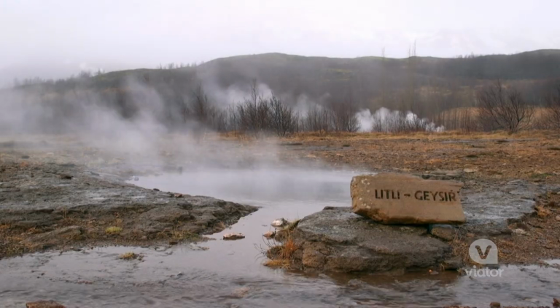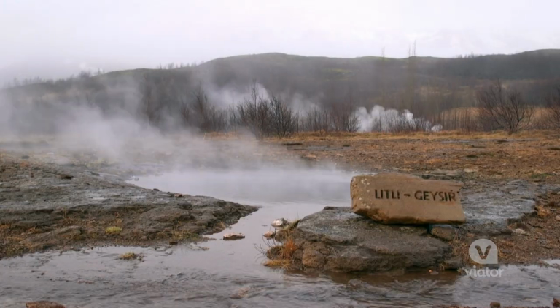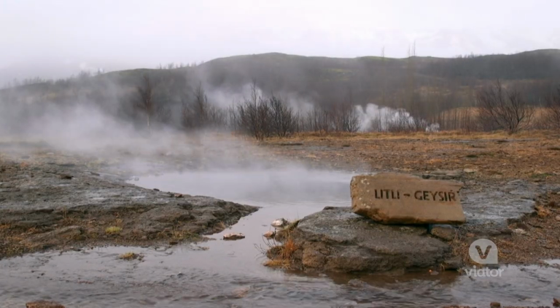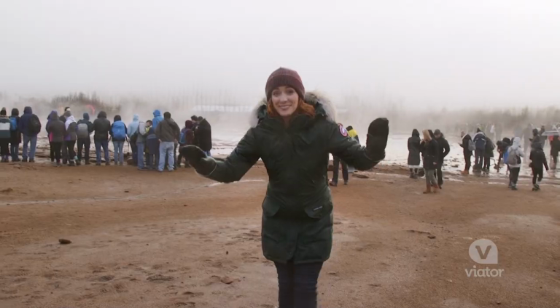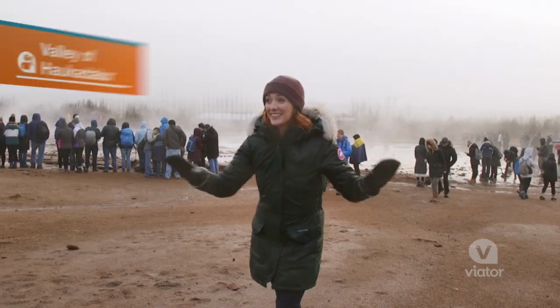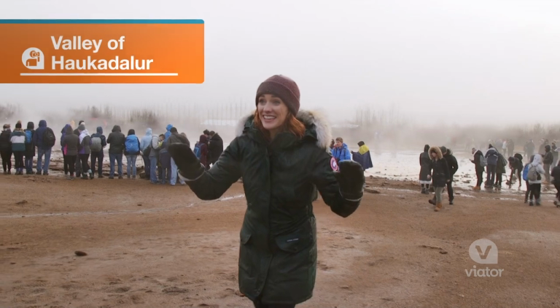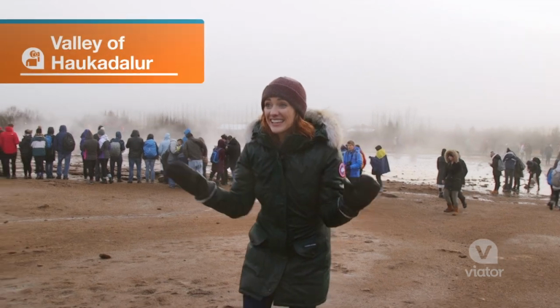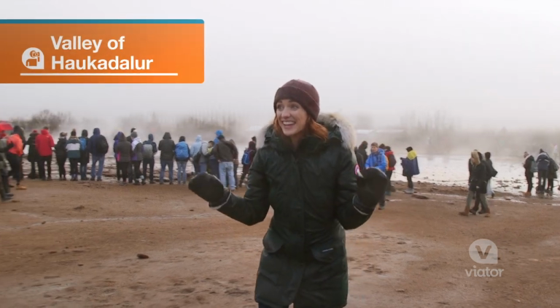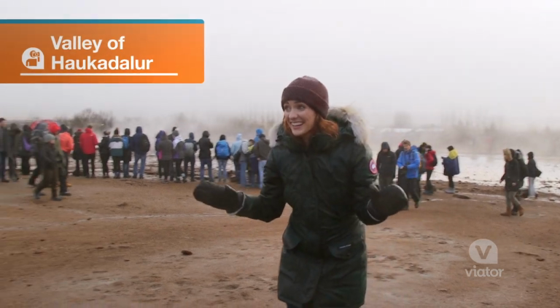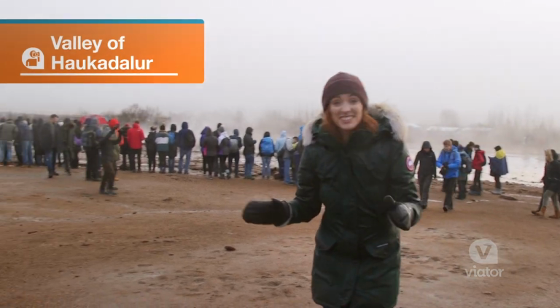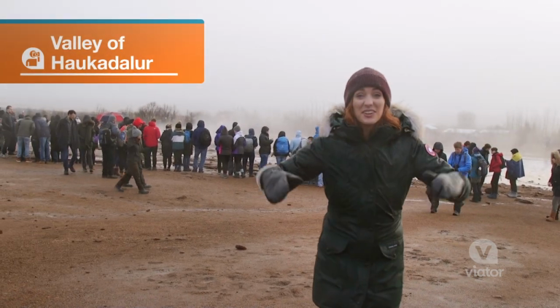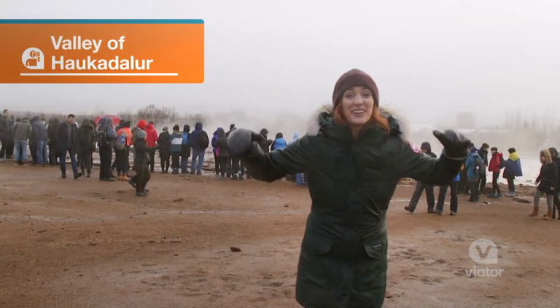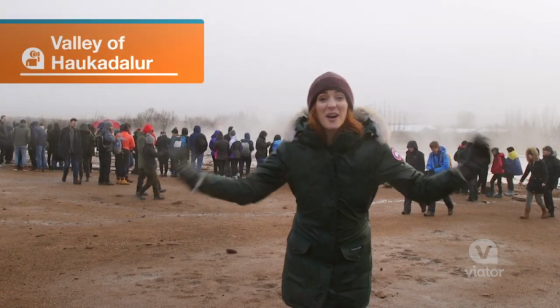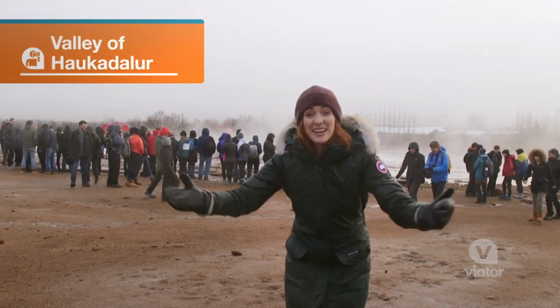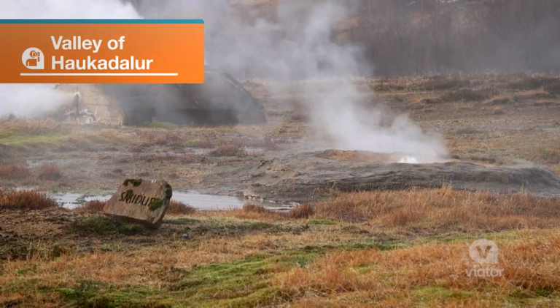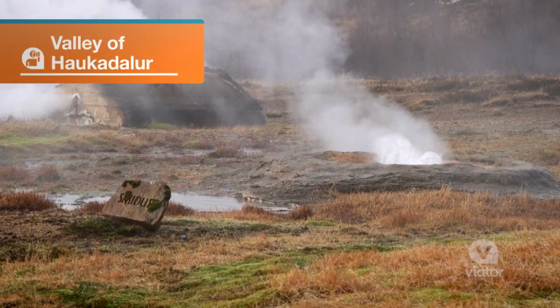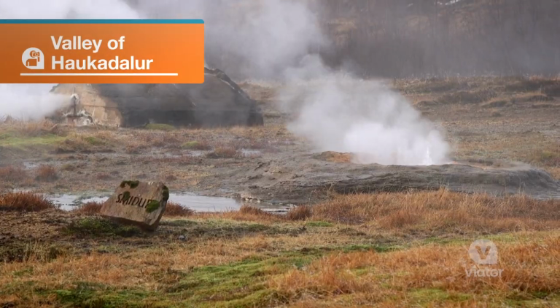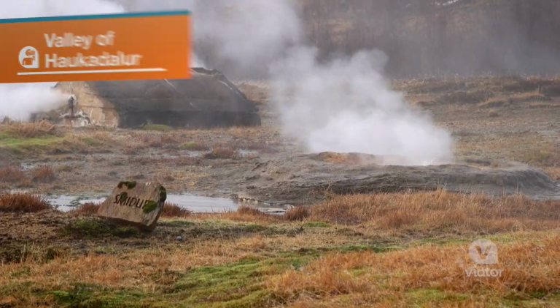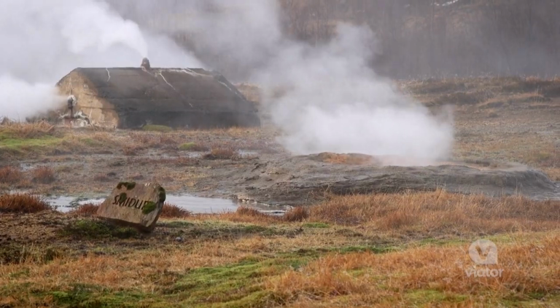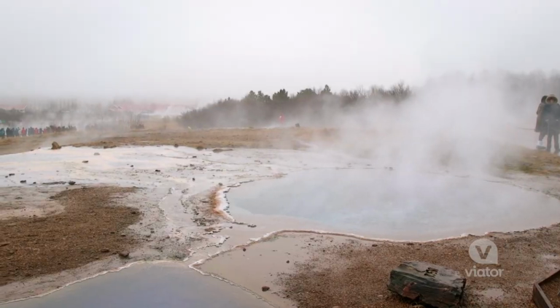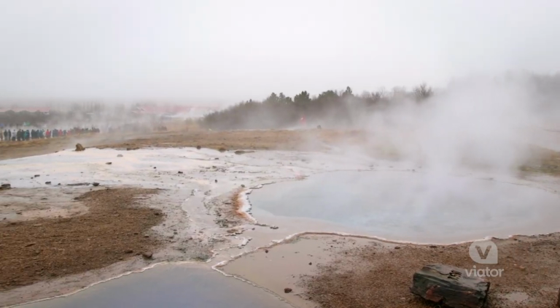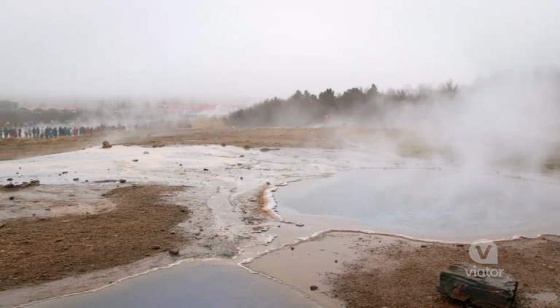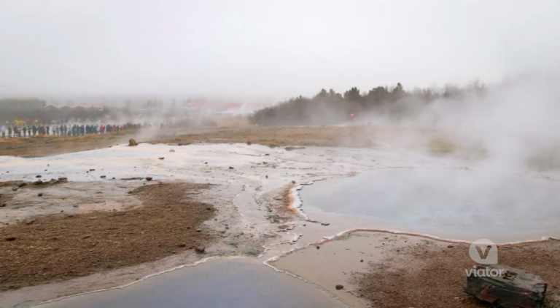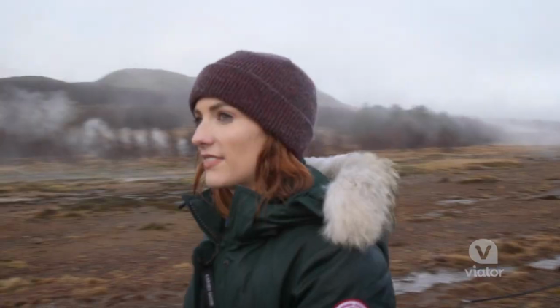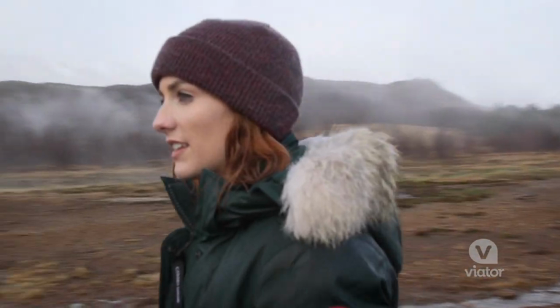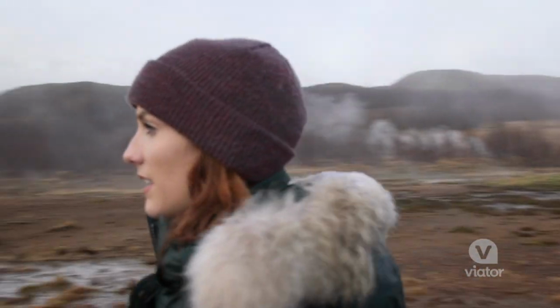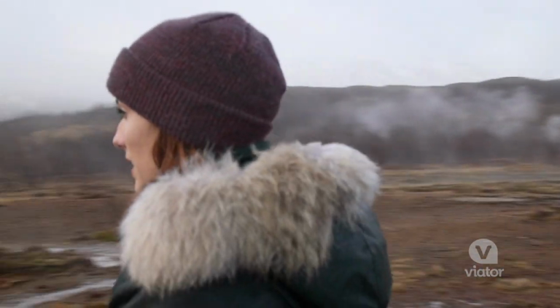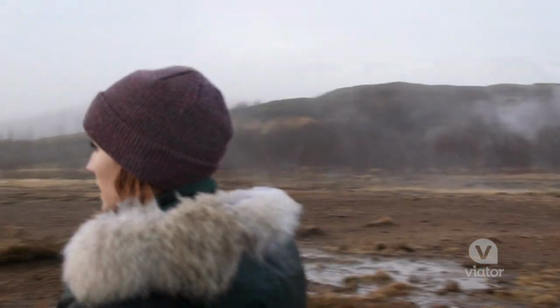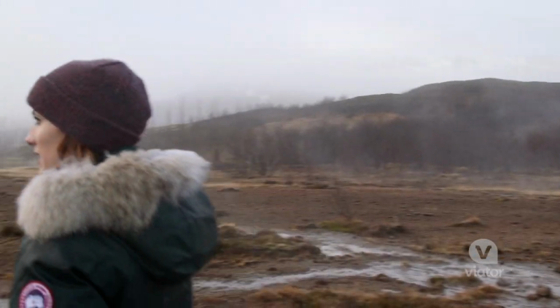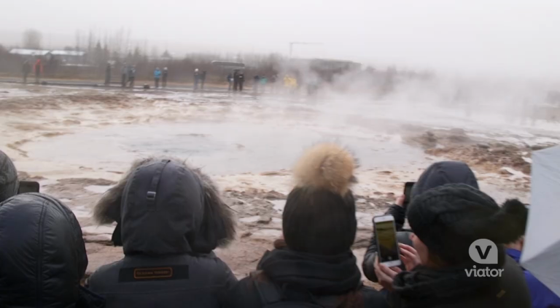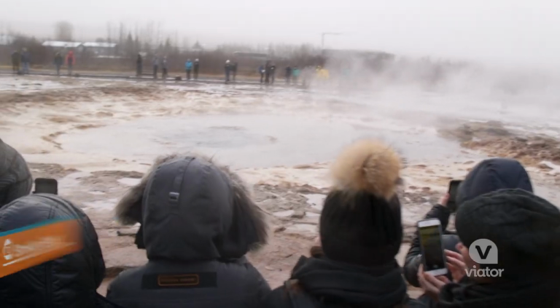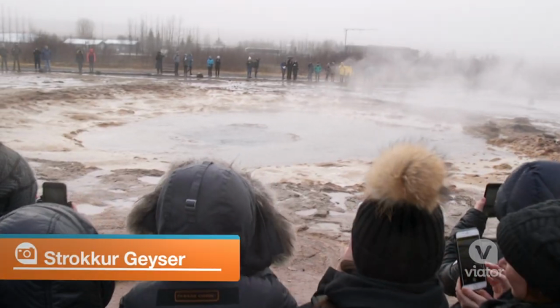I am now in the geyser area. This is where you can find a combination of geysers. You can walk around, explore, and you can even see one go off with your own eyes.